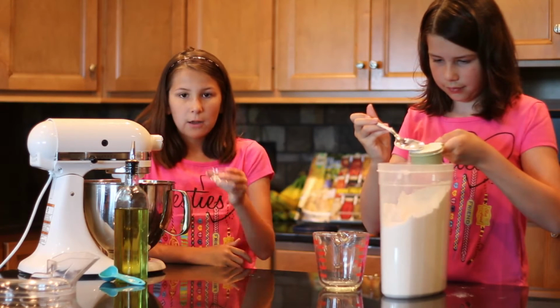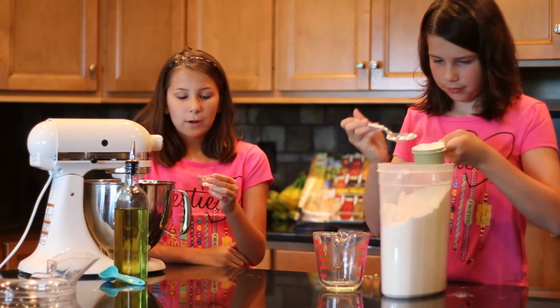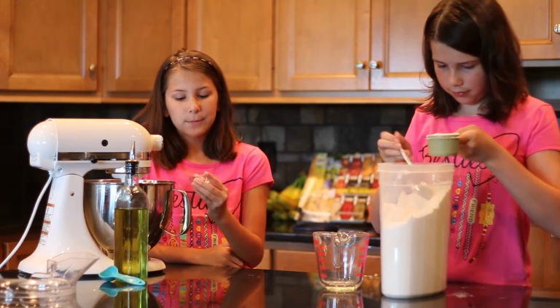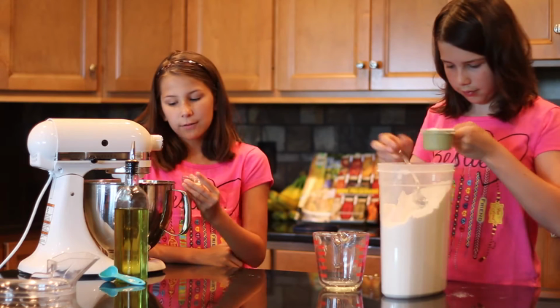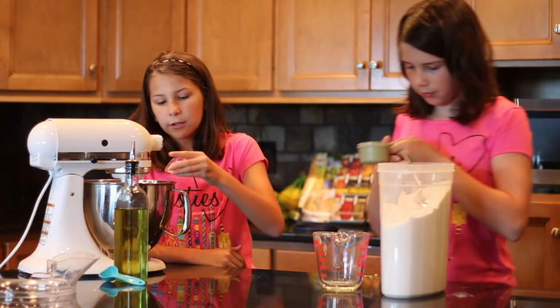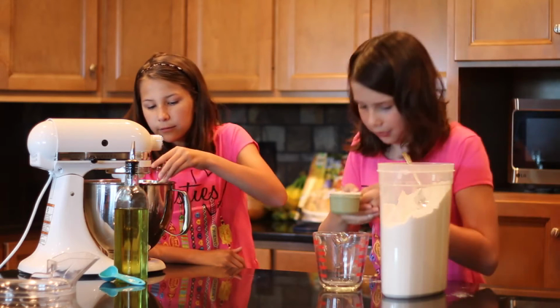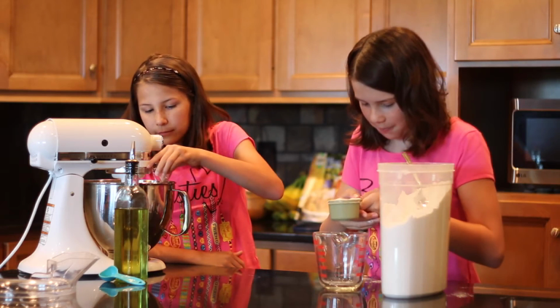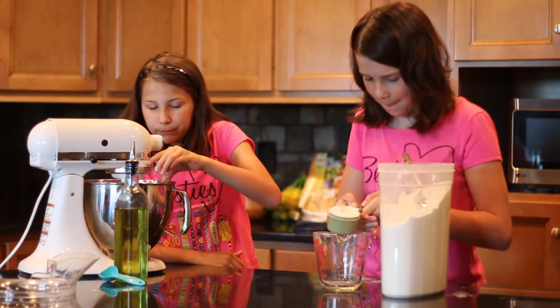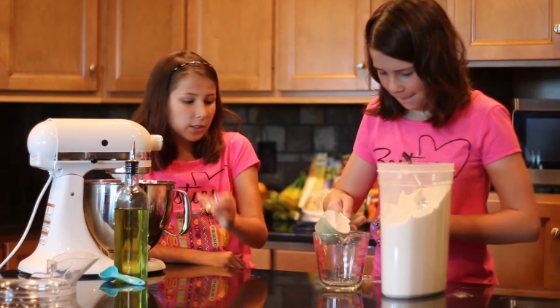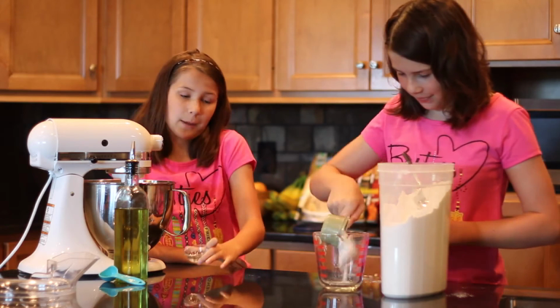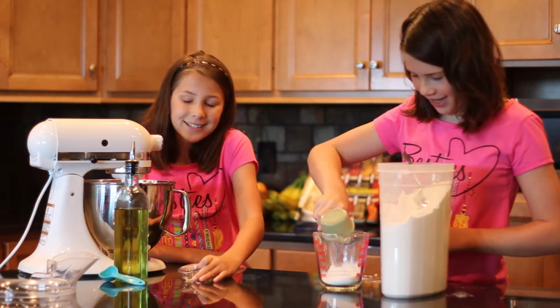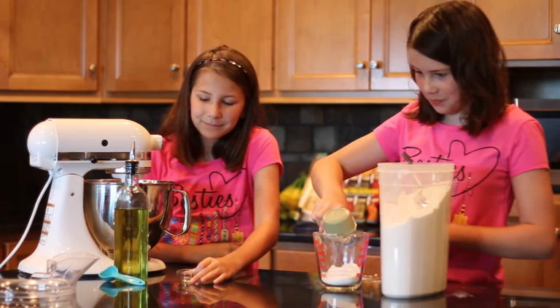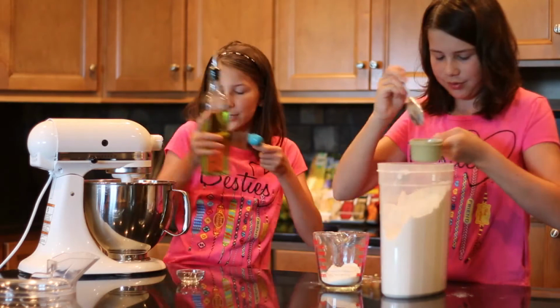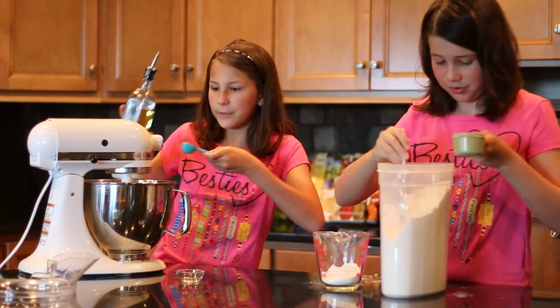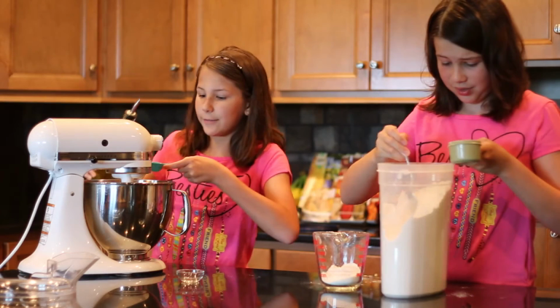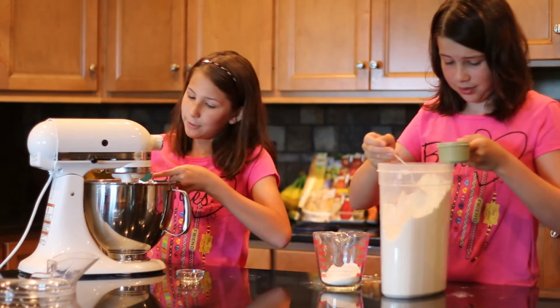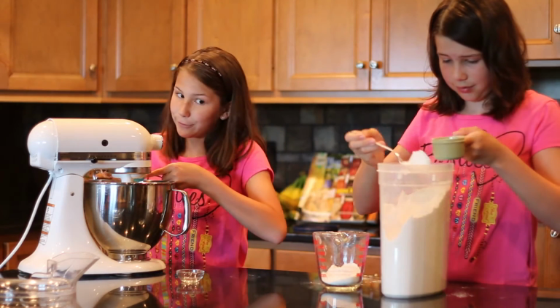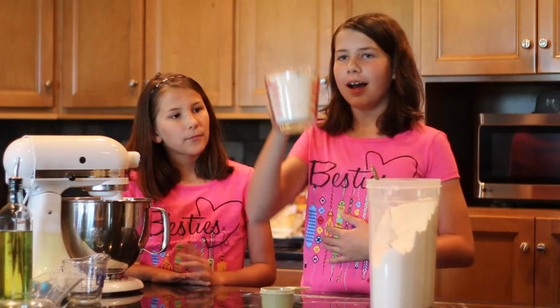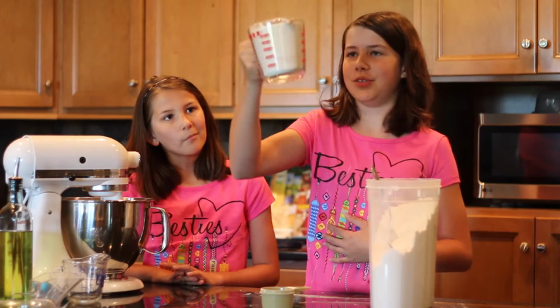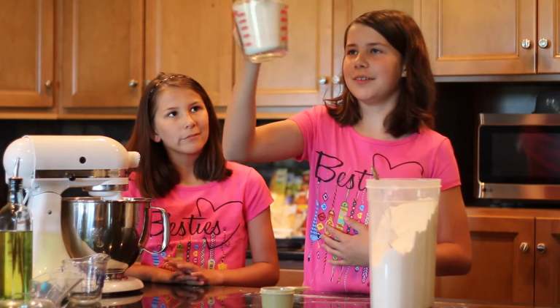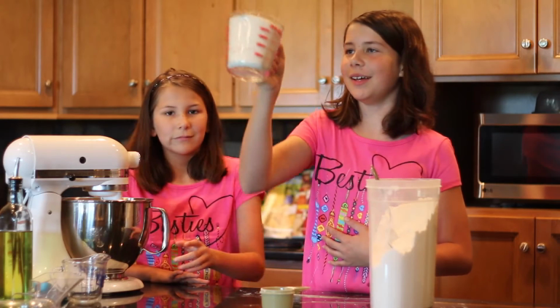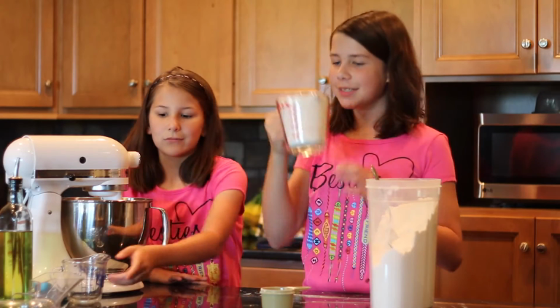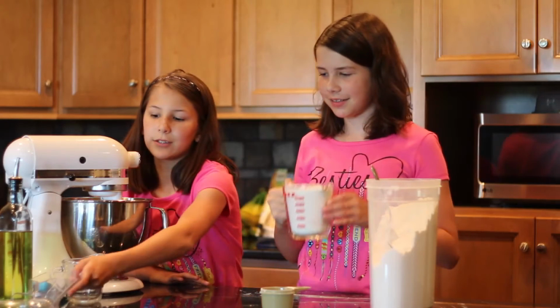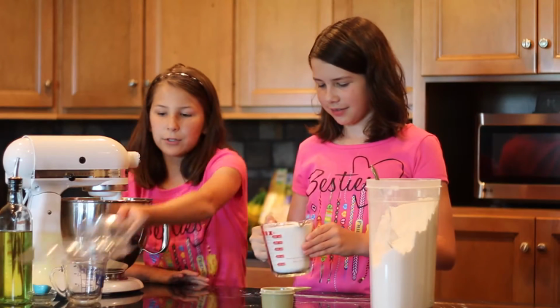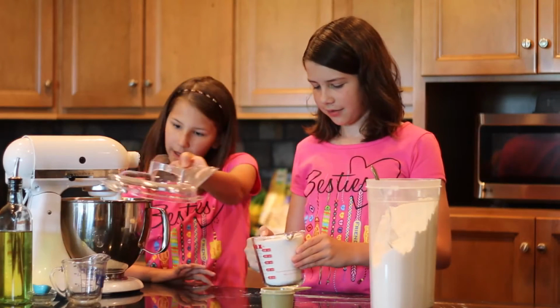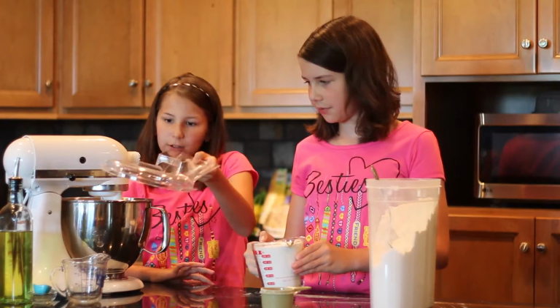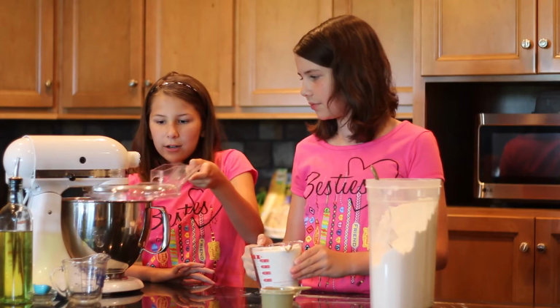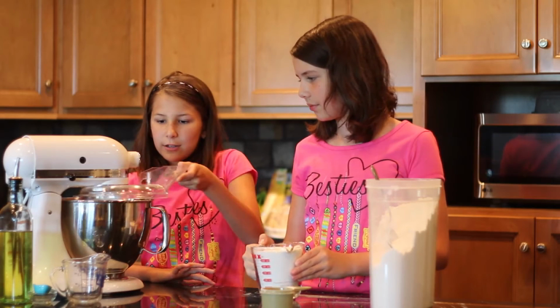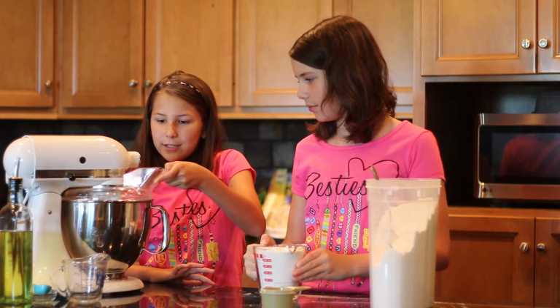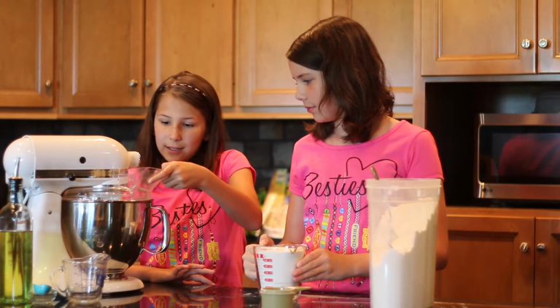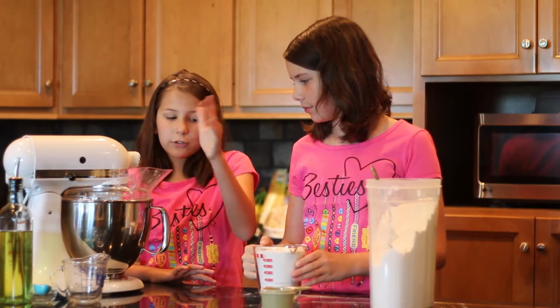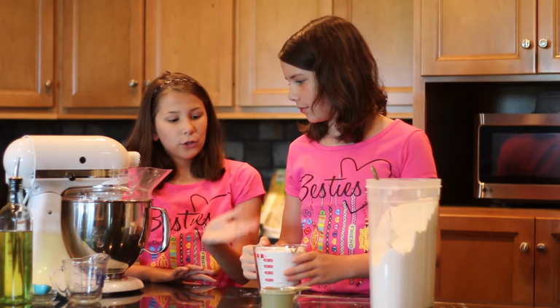While she's doing that, I'm going to get one teaspoon of salt — it's okay, I can make a mess — and two tablespoons of olive oil. She got two and a half cups of flour, so I'll add this on top to make it easier to pour in.